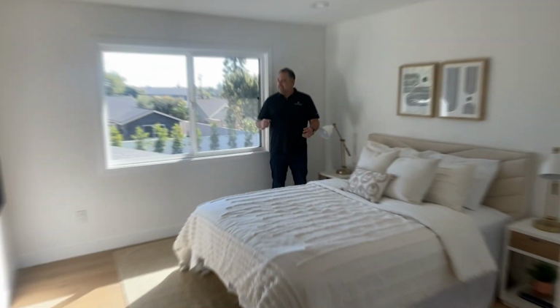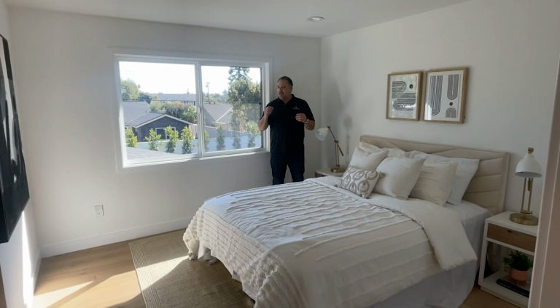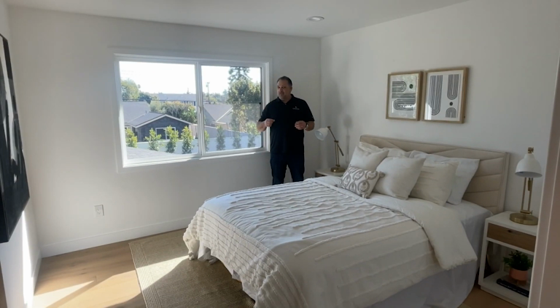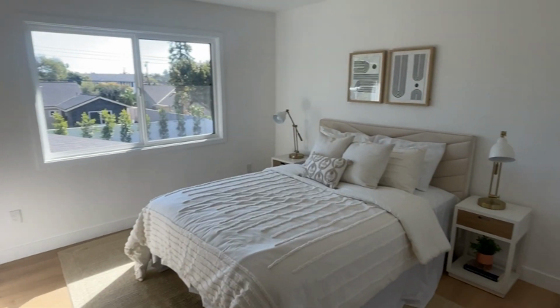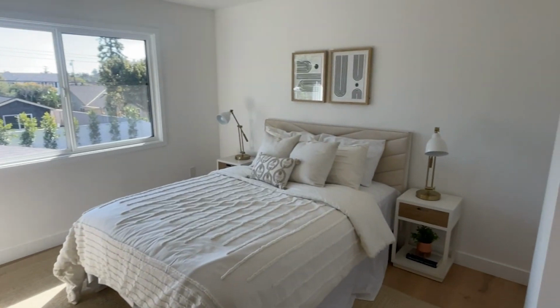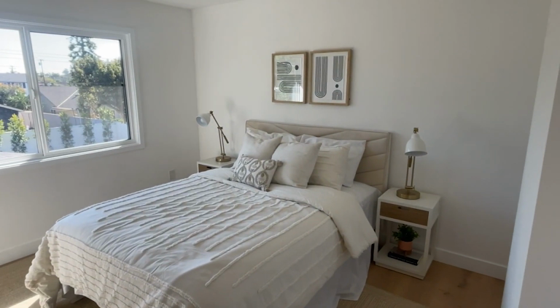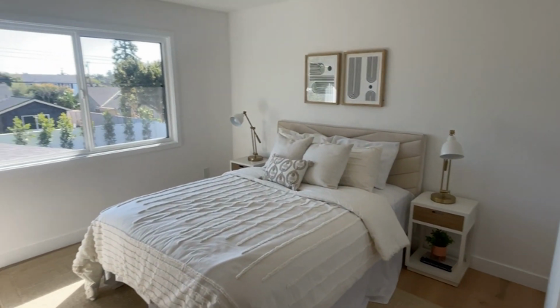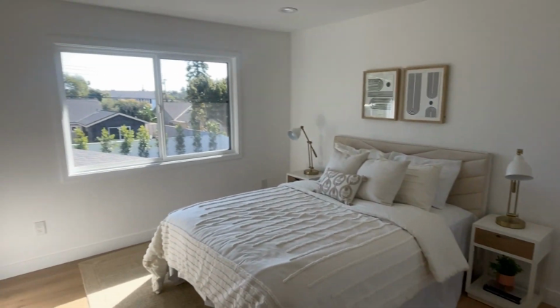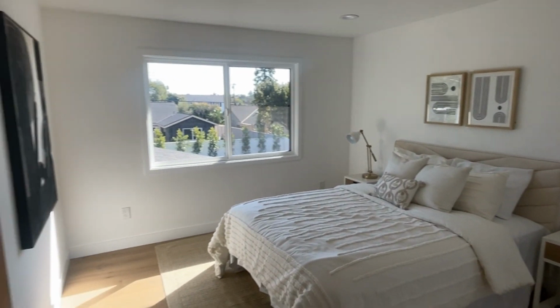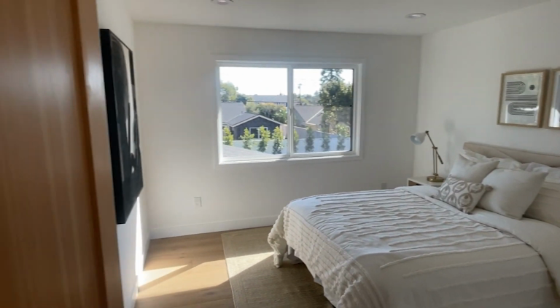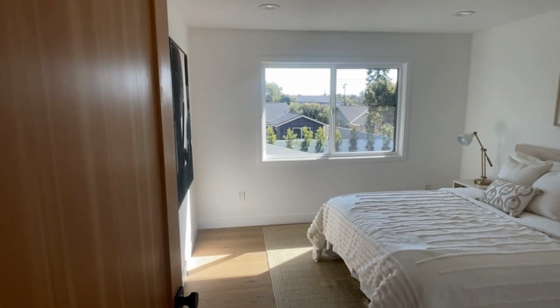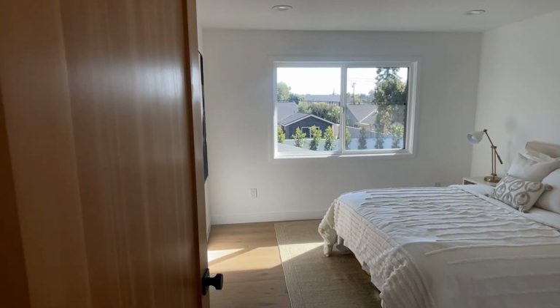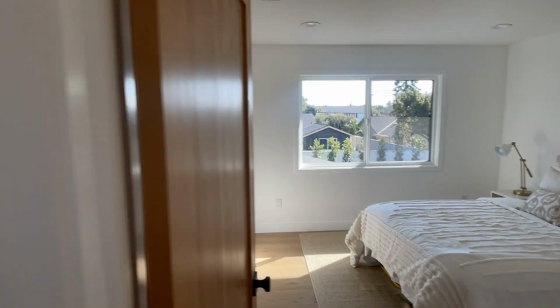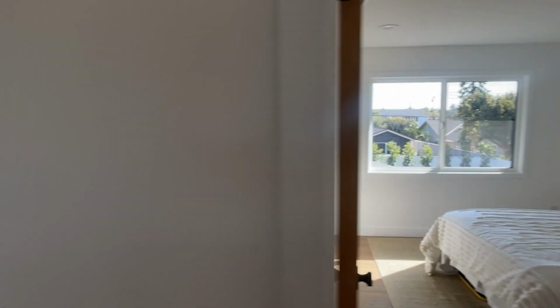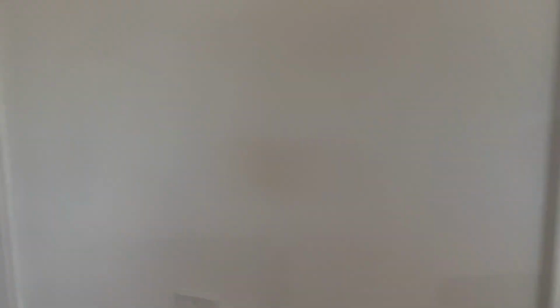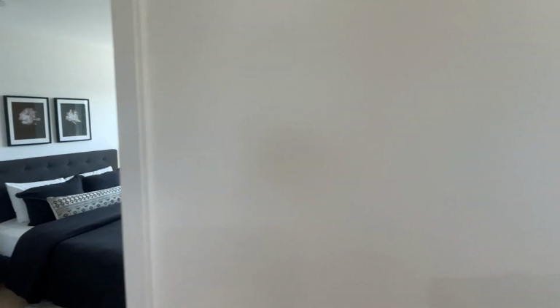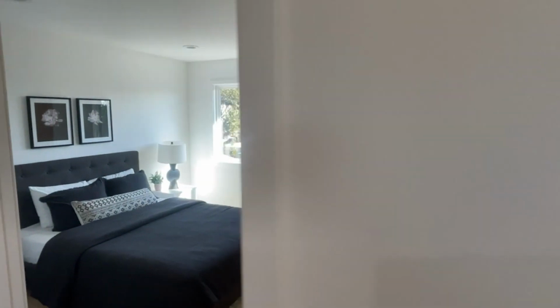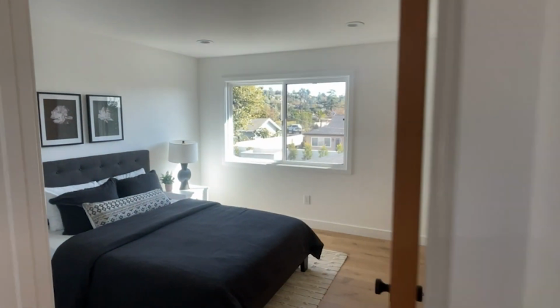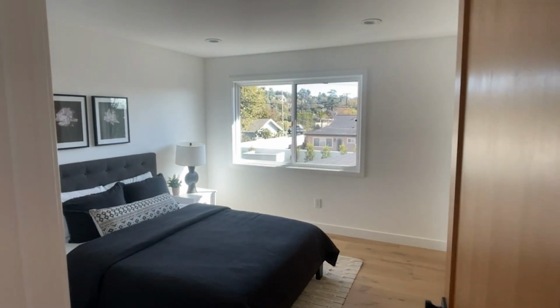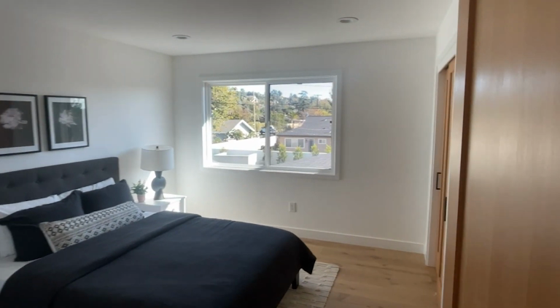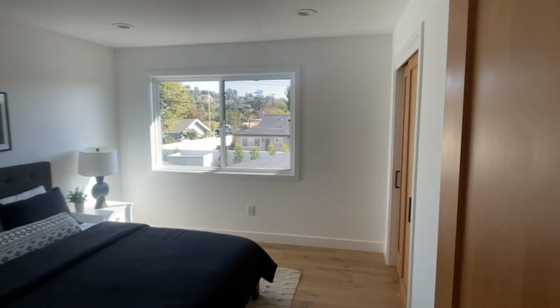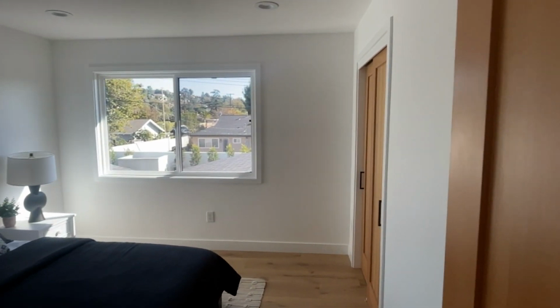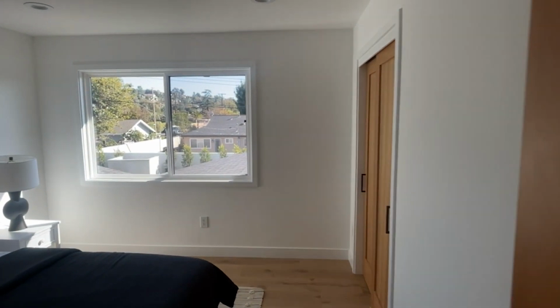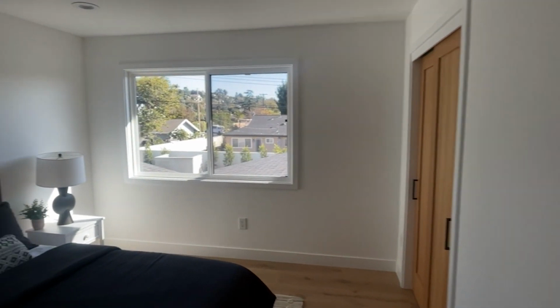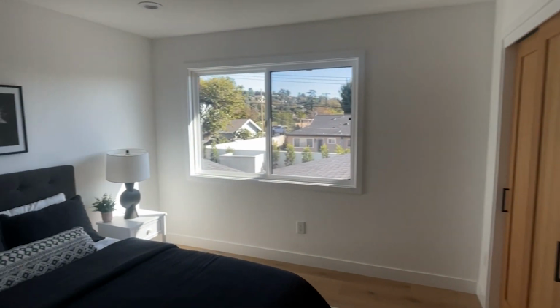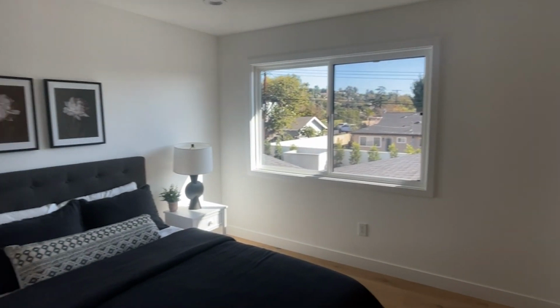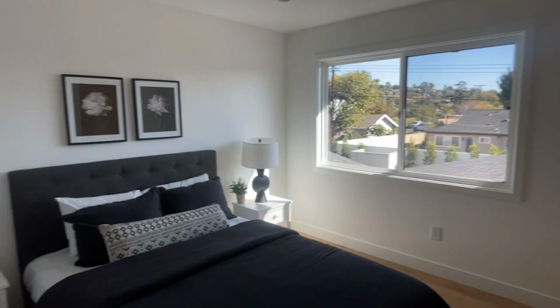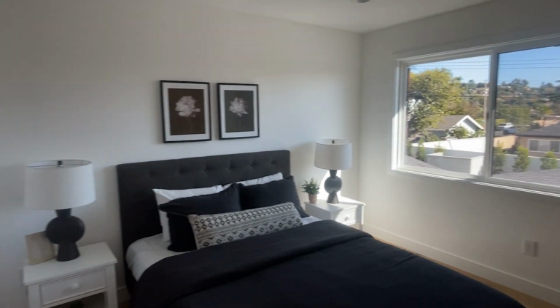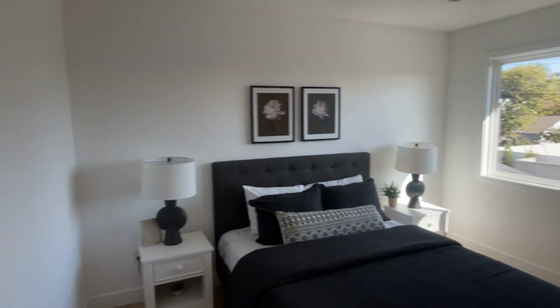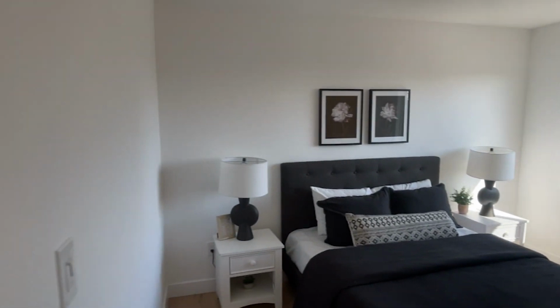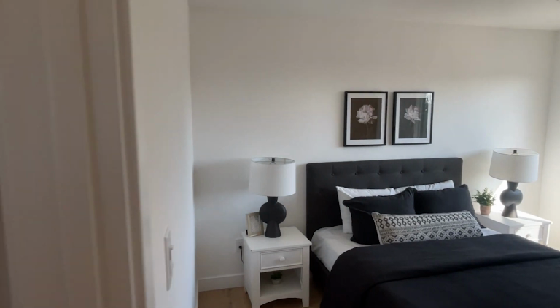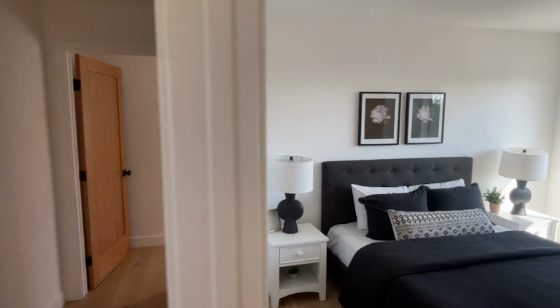Bedroom number two has a good-sized closet. Bedroom three is also really good size — fits a queen bed, plenty of light, and a nice-sized closet.